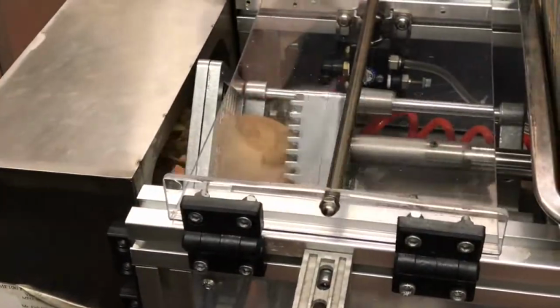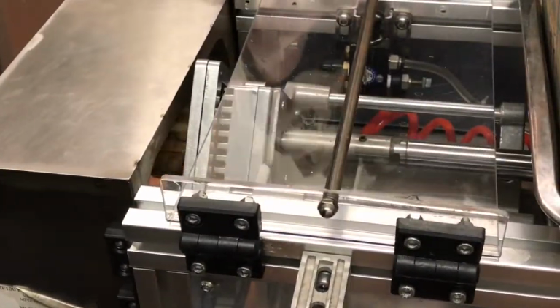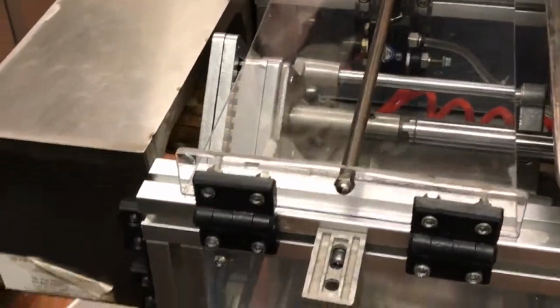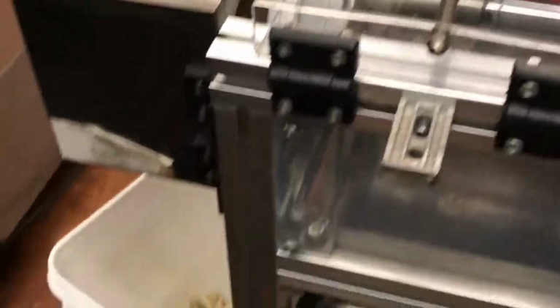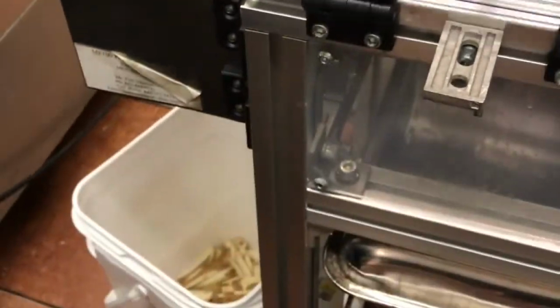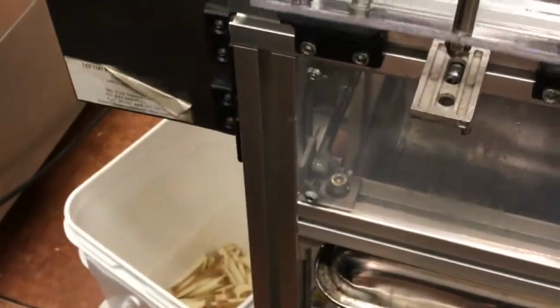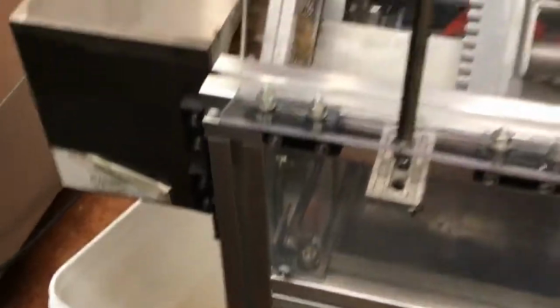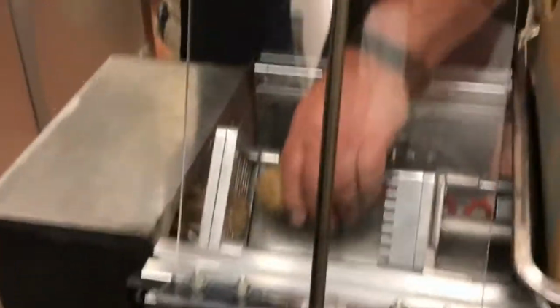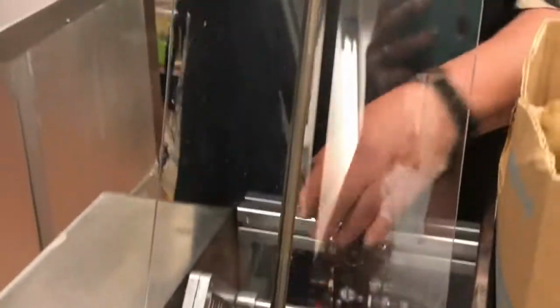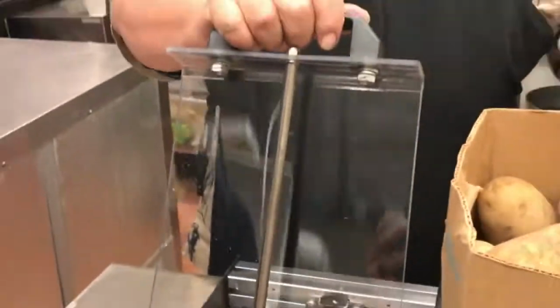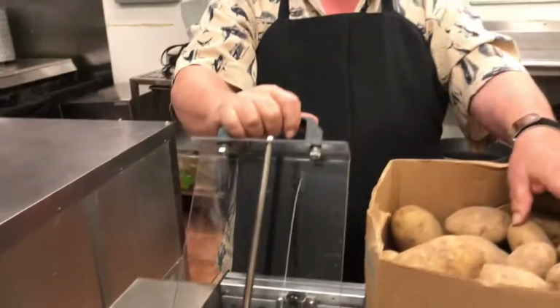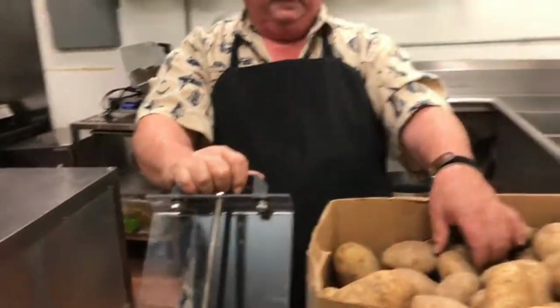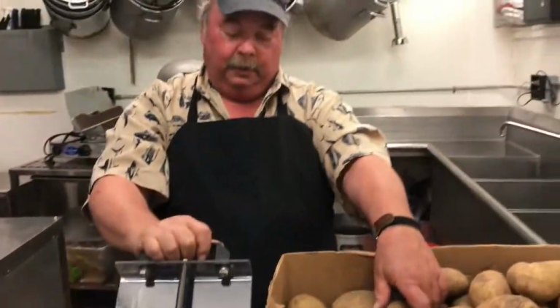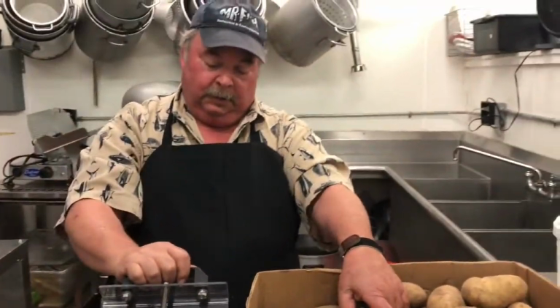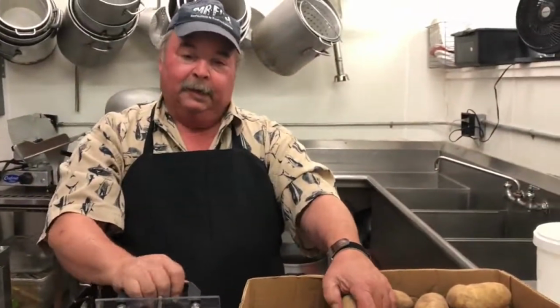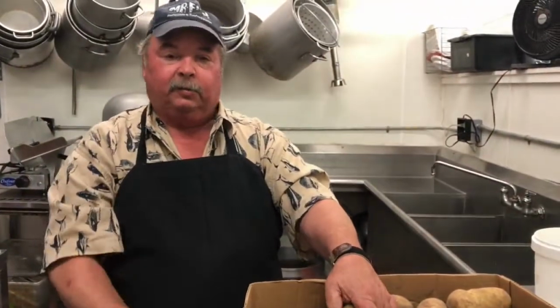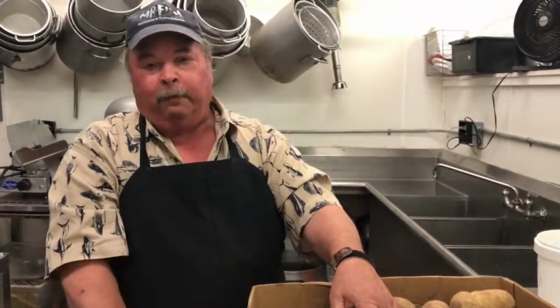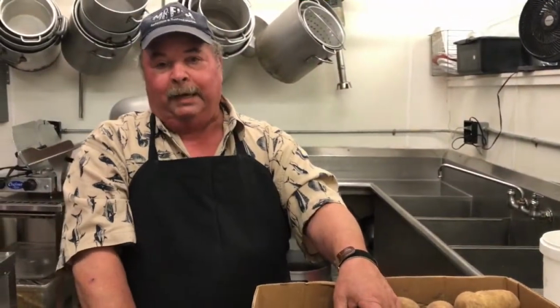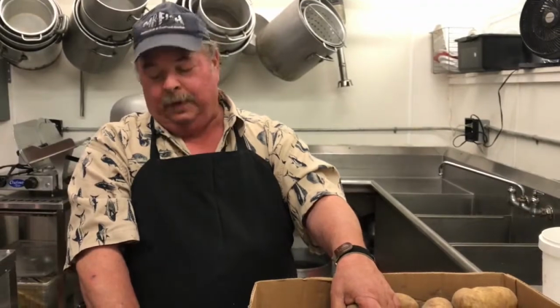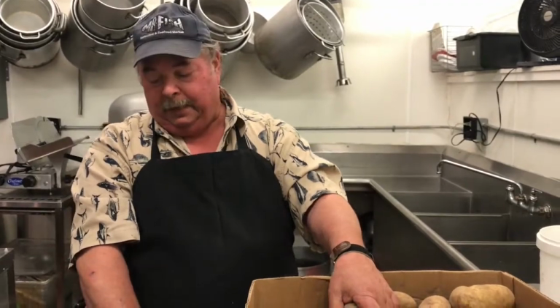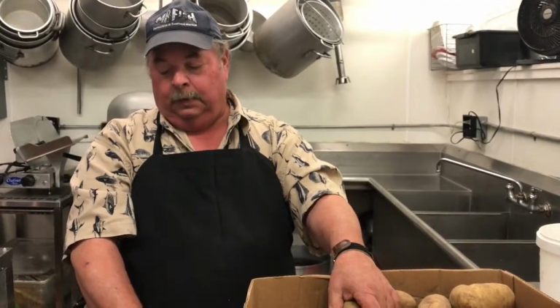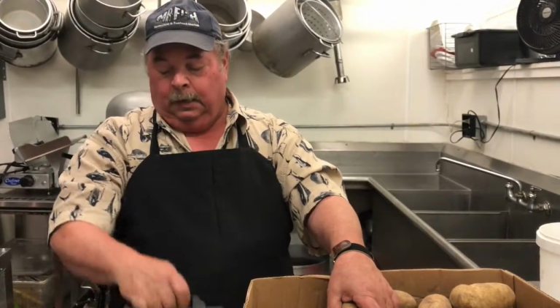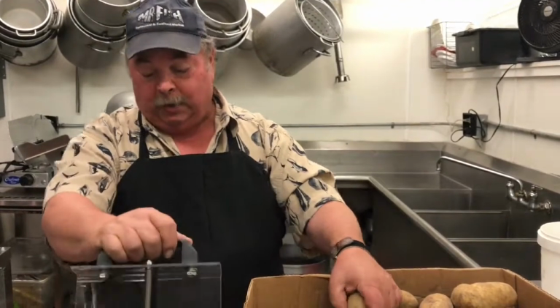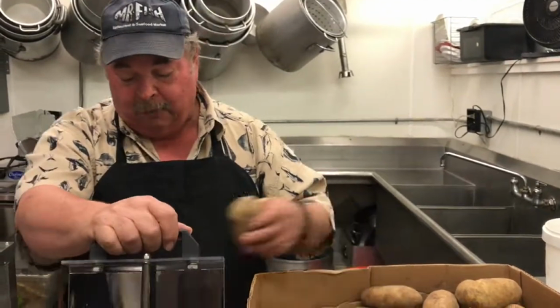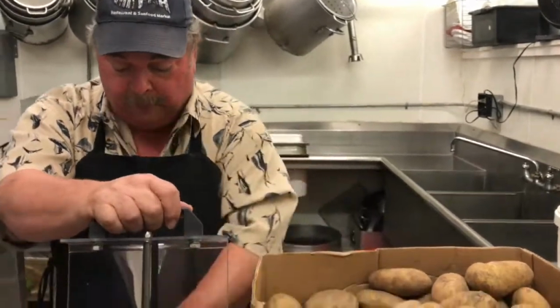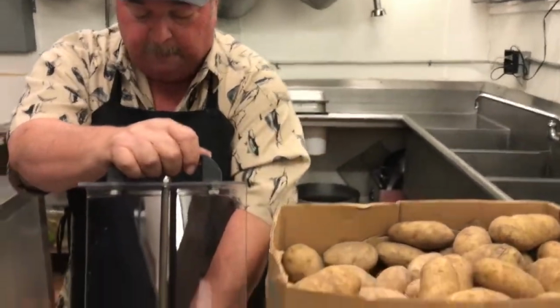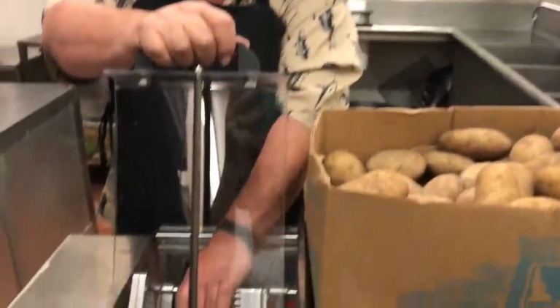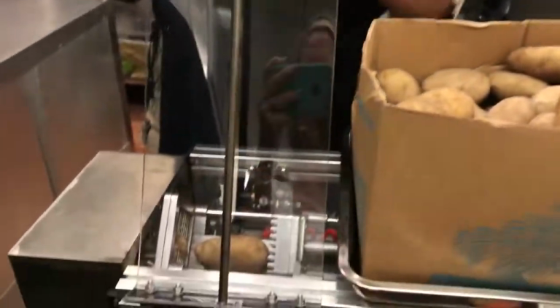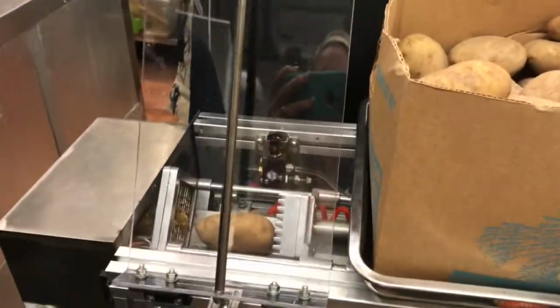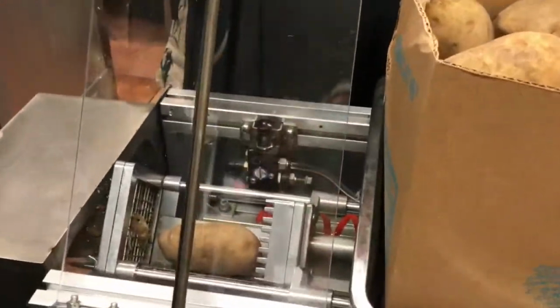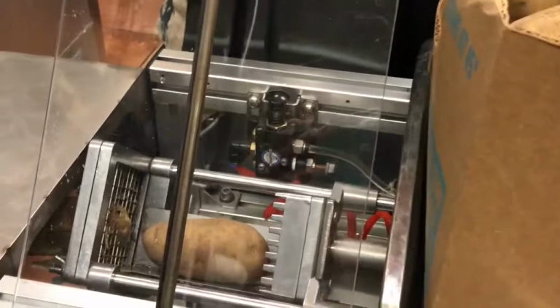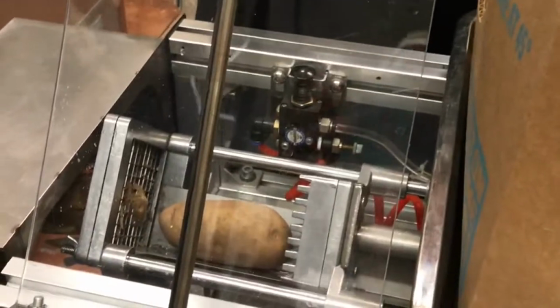Now, there's a fellow that says he wants one of these sweet potatoes. There's a small variety of sweet potatoes that you can run through here, but it's still very tough on the dies.